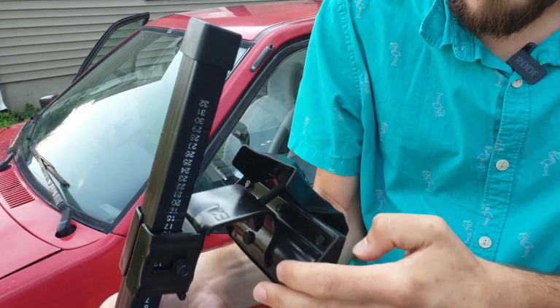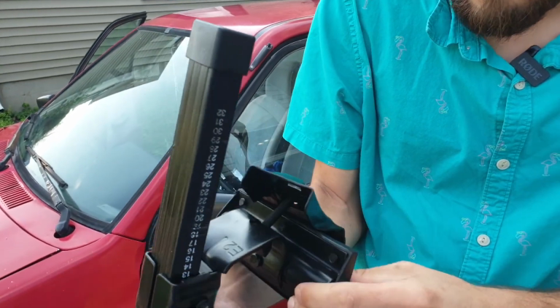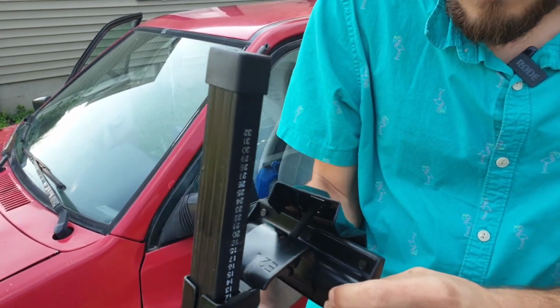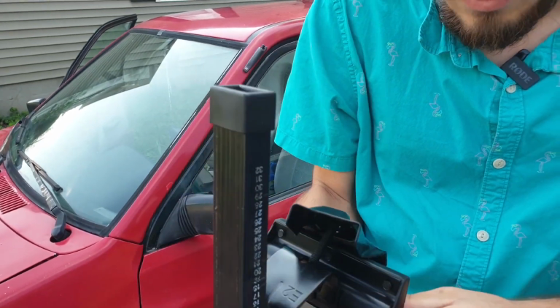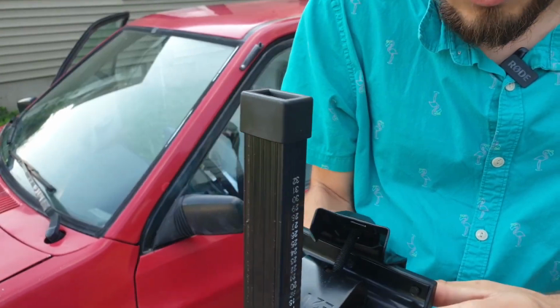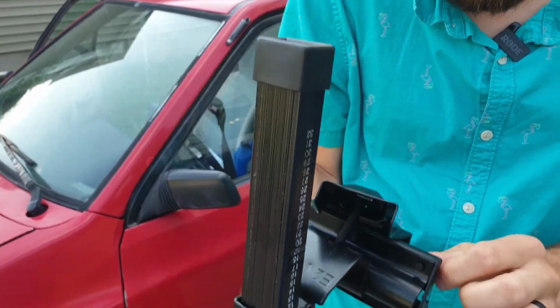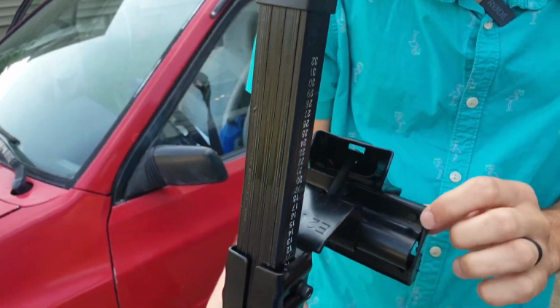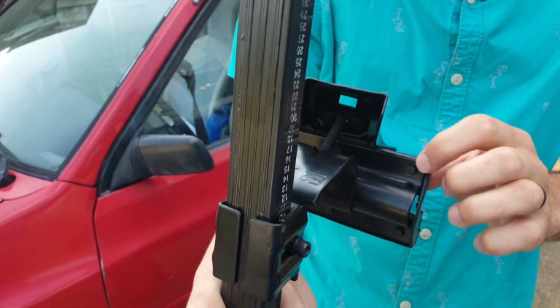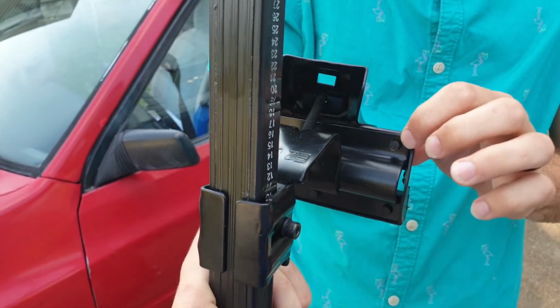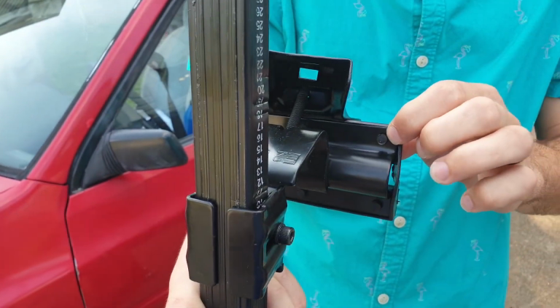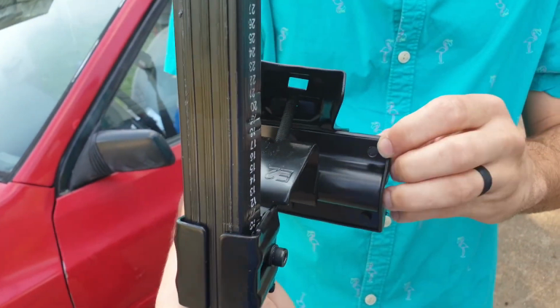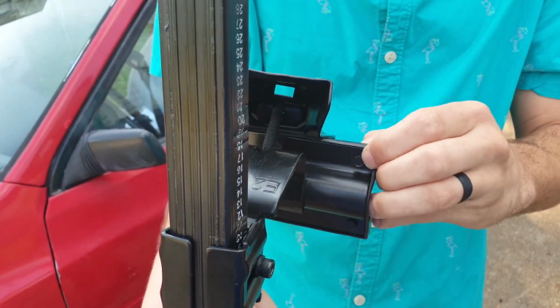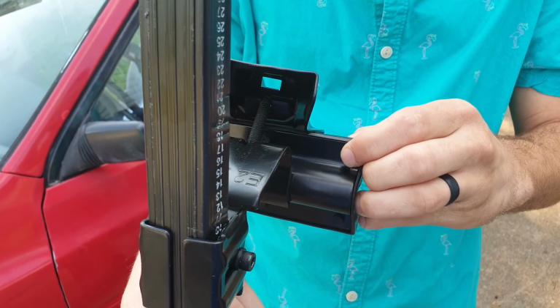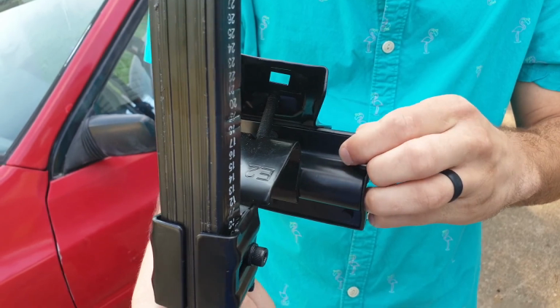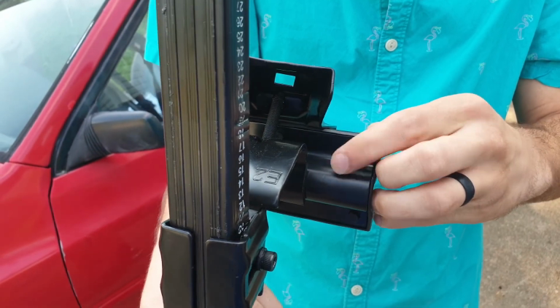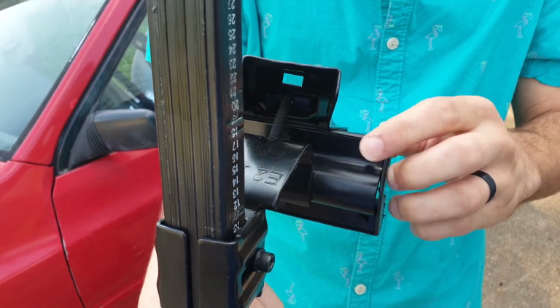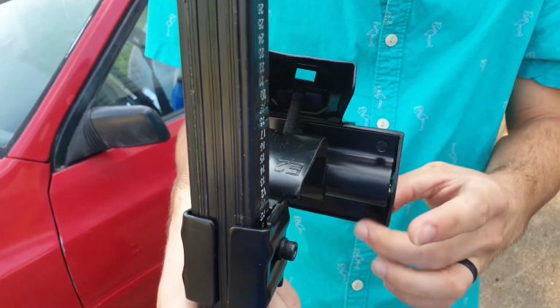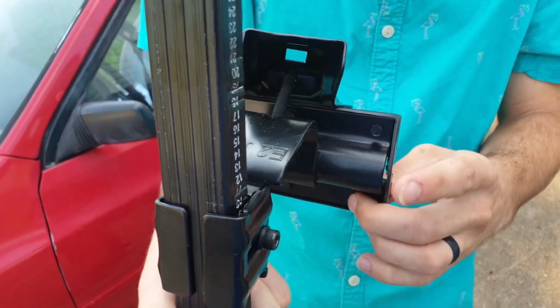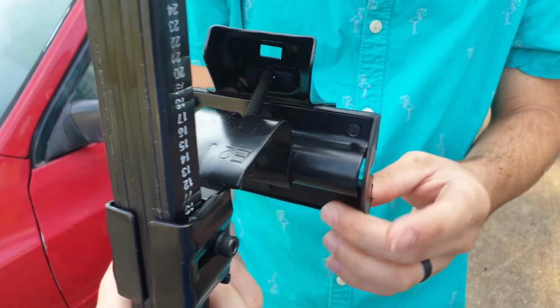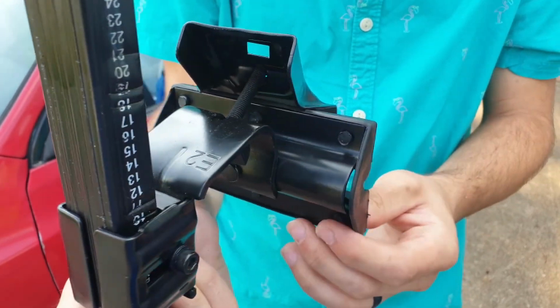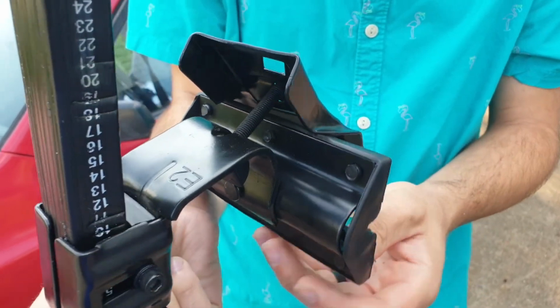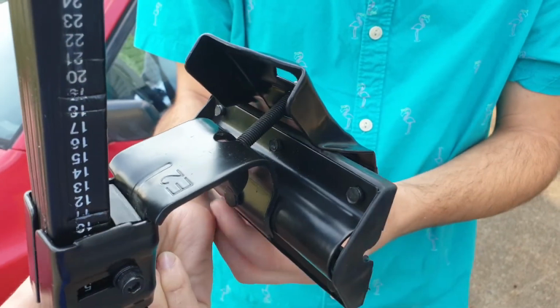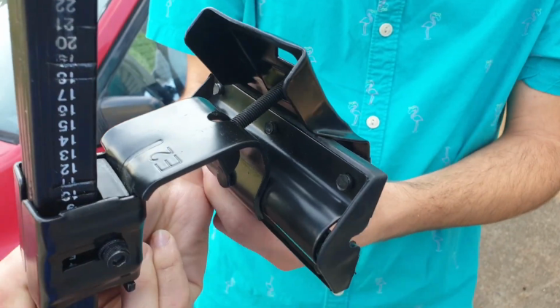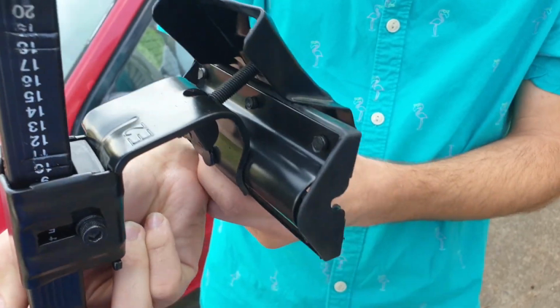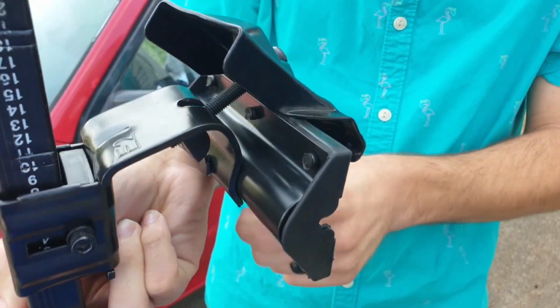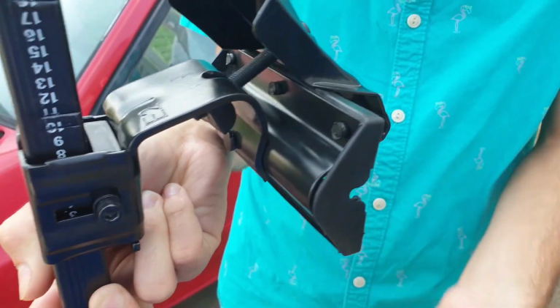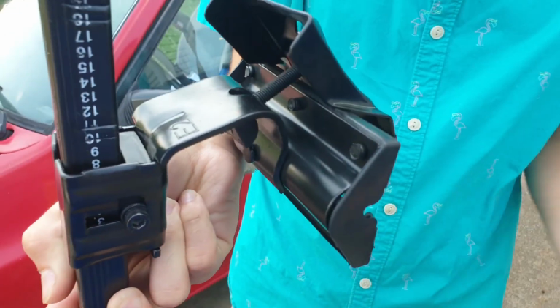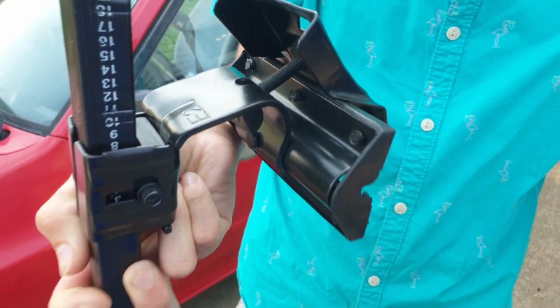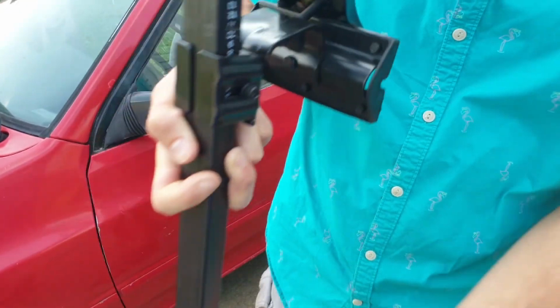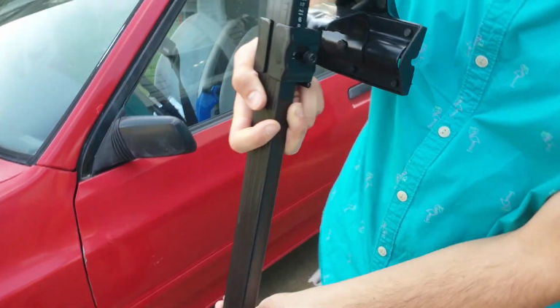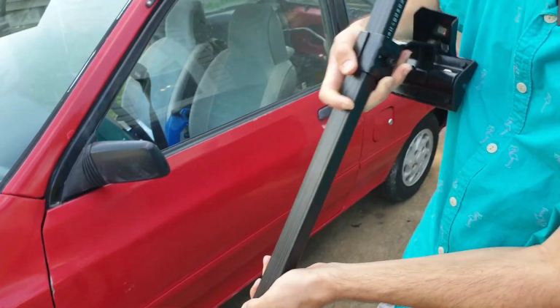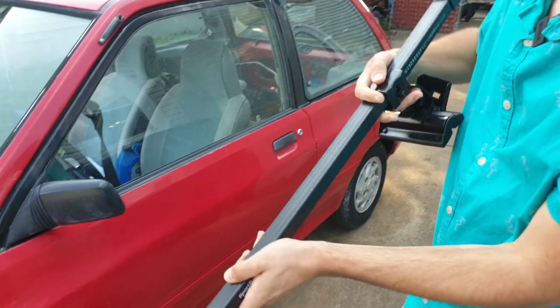Out of the box, go ahead and make sure that the rubber pads are fully in these little holes — there are little nubes that stick through. Sometimes out of the box they're kind of popped out, so just make sure they're all popped back in. Super simple.